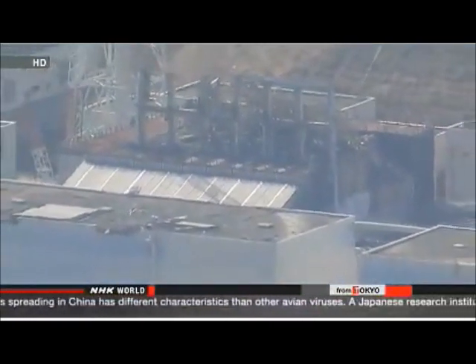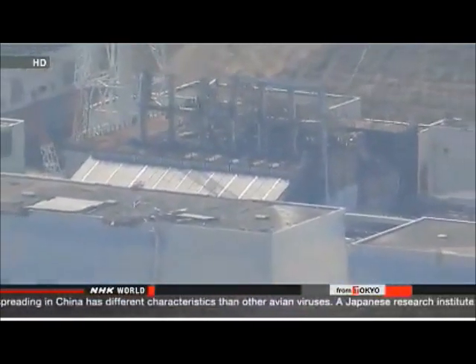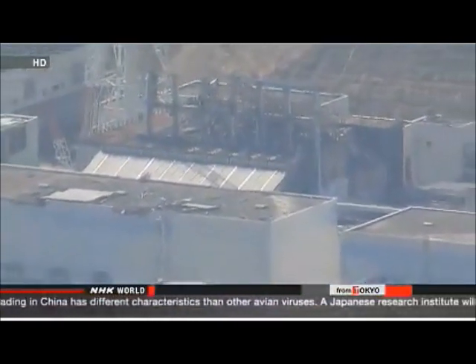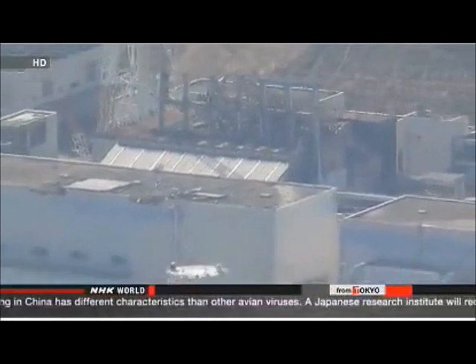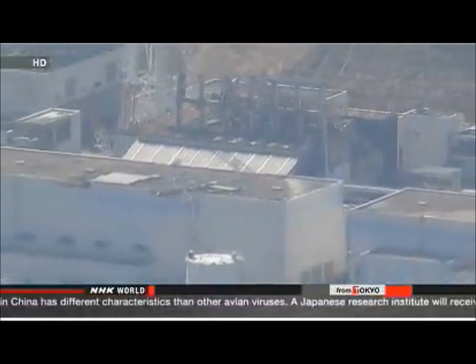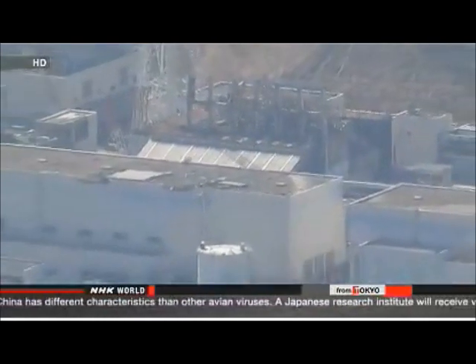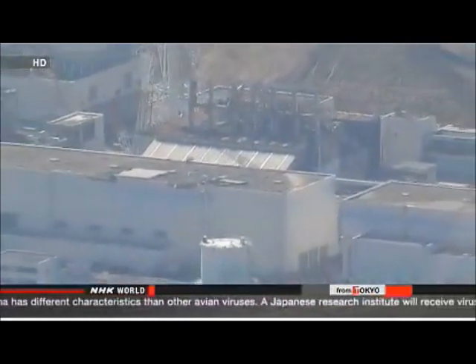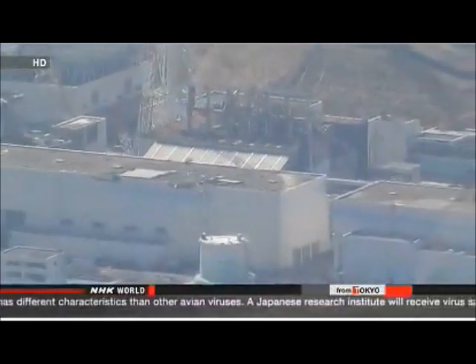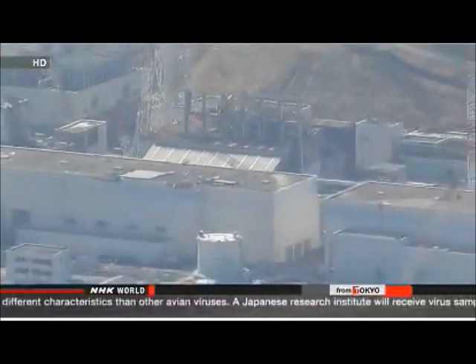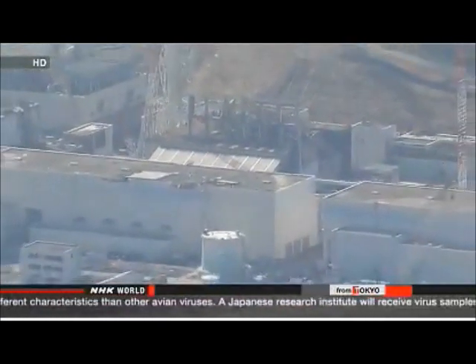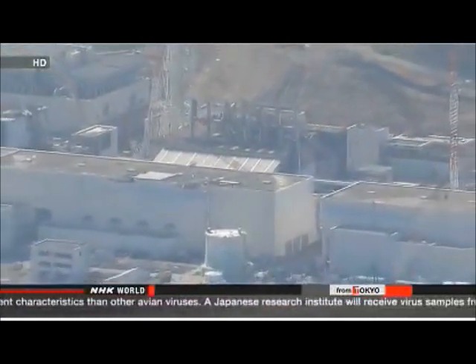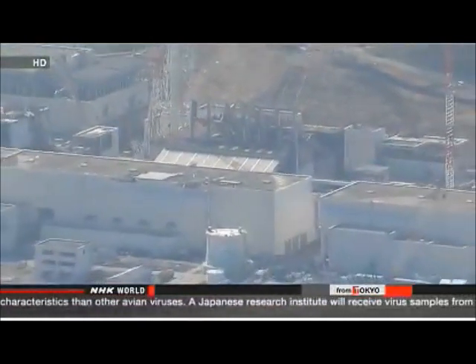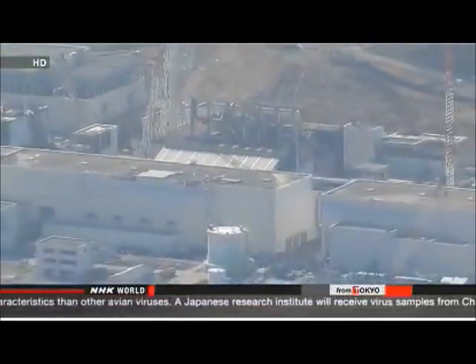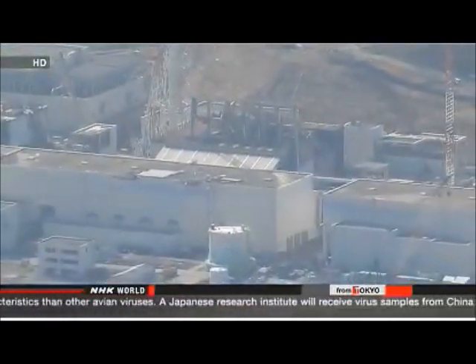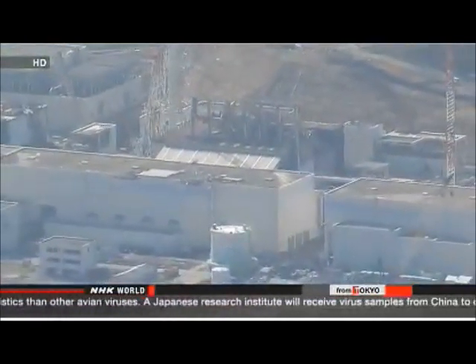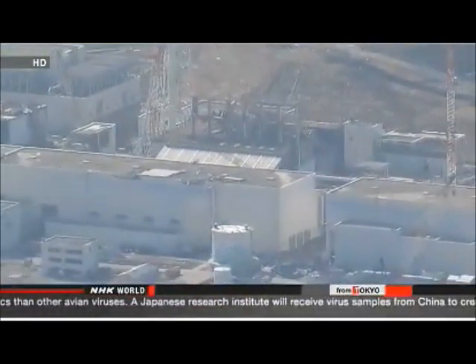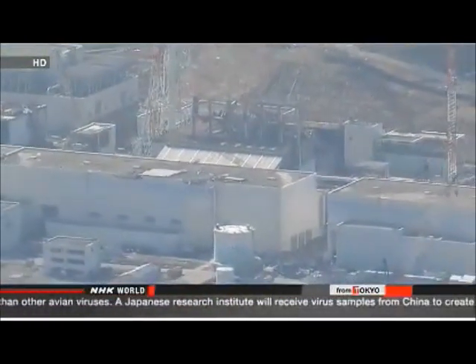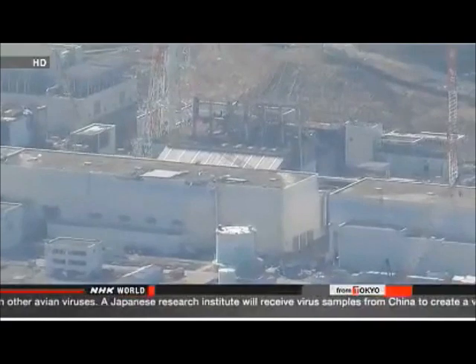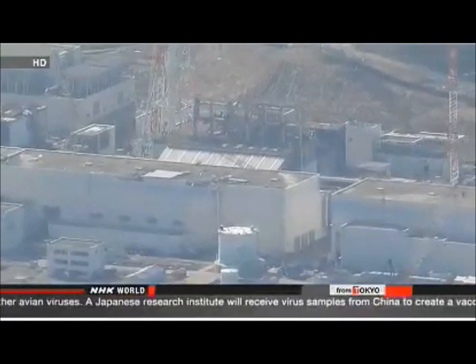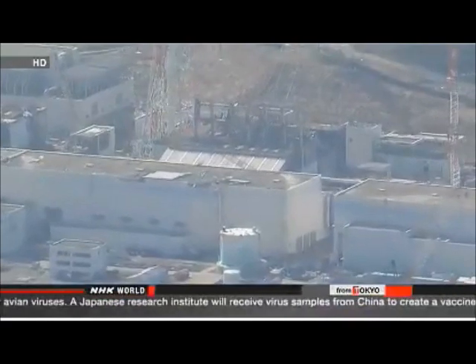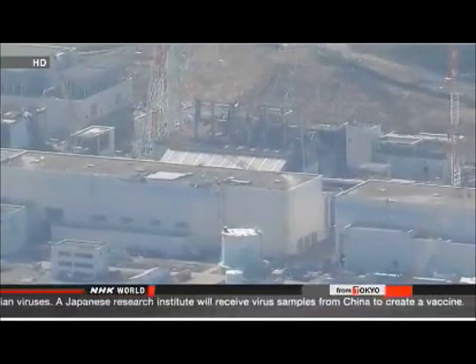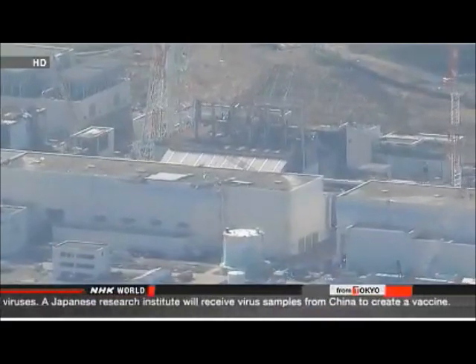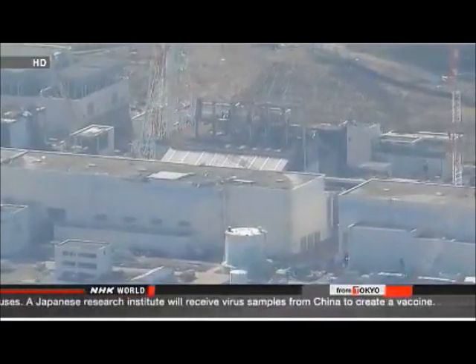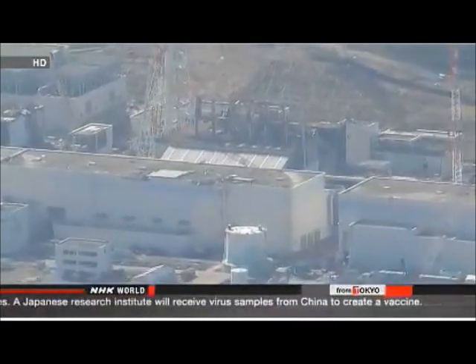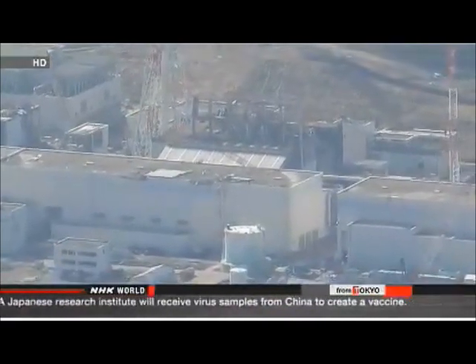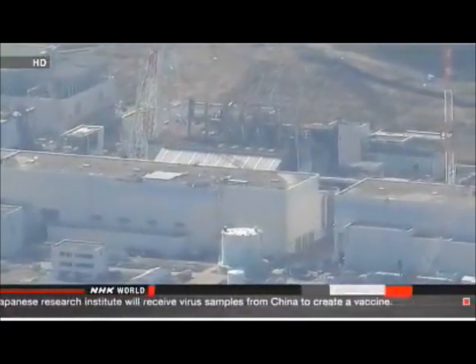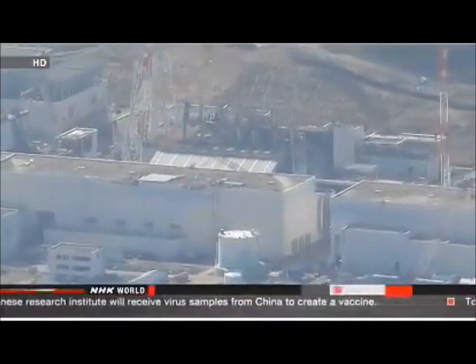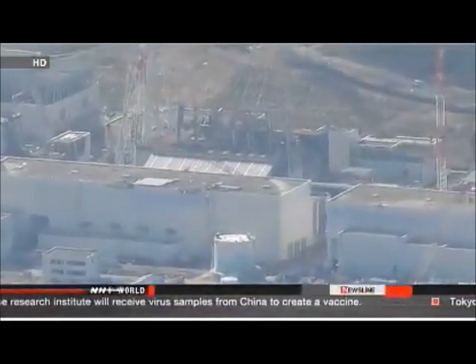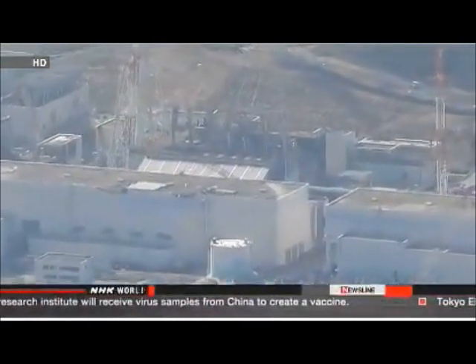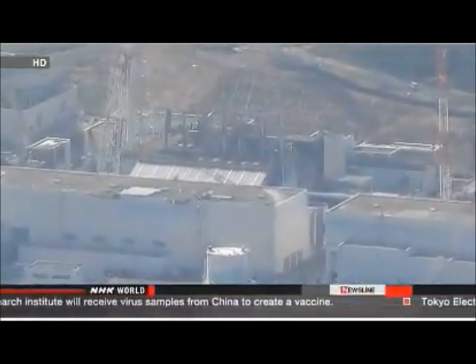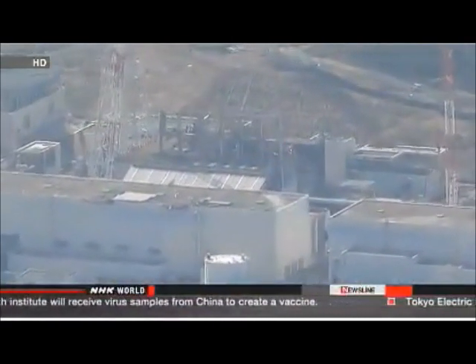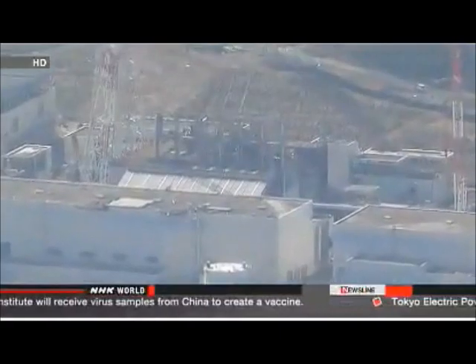A blackout at the plant last month stopped some of the cooling systems for more than a day. TEPCO officials said a rat caused a short circuit, so they instructed workers to put nets around switchboards.